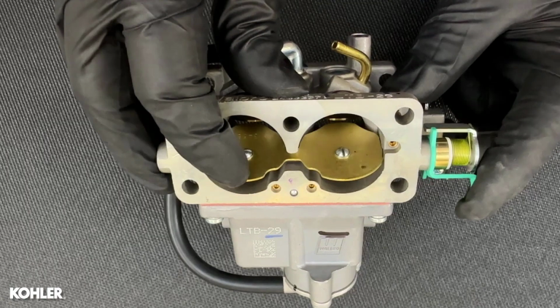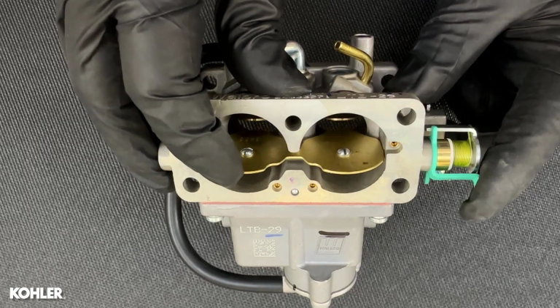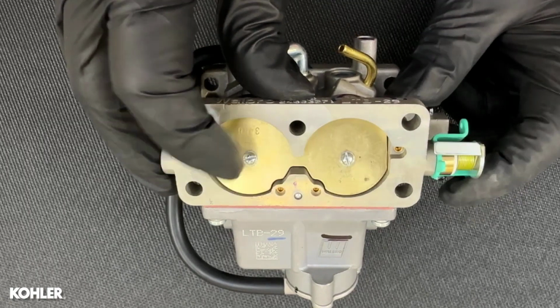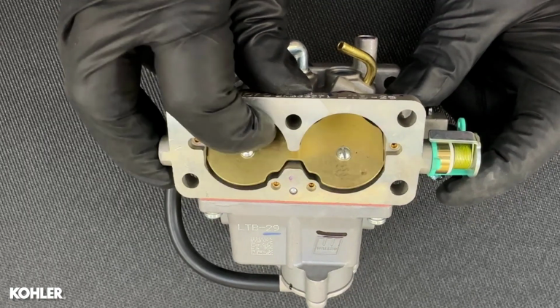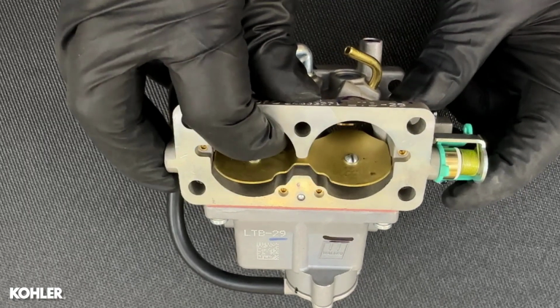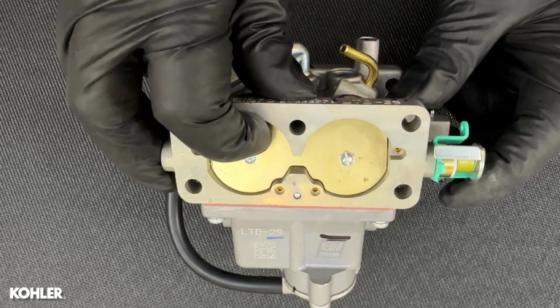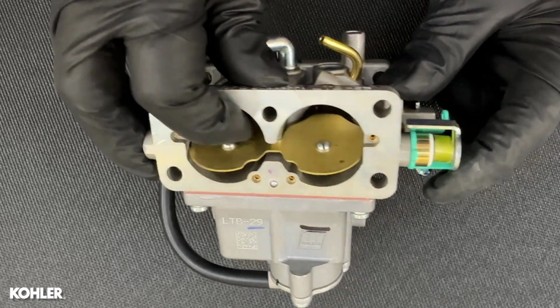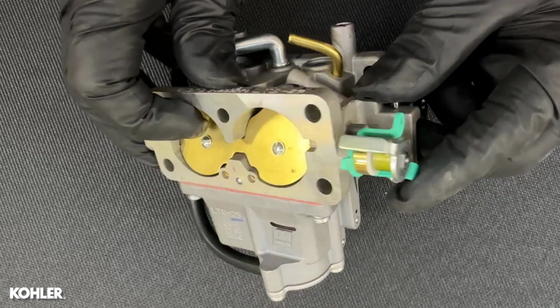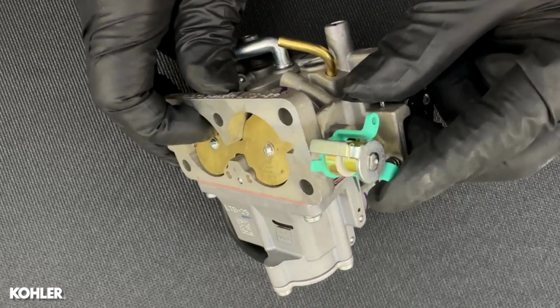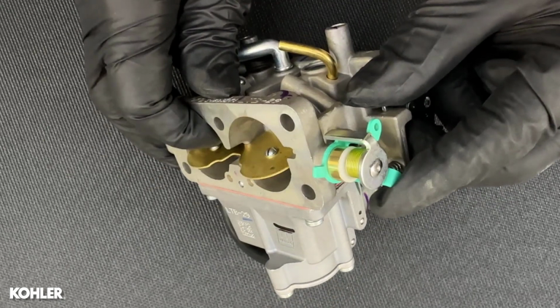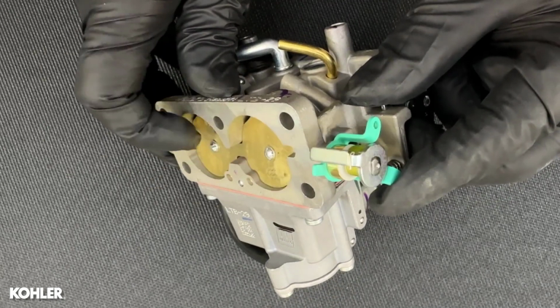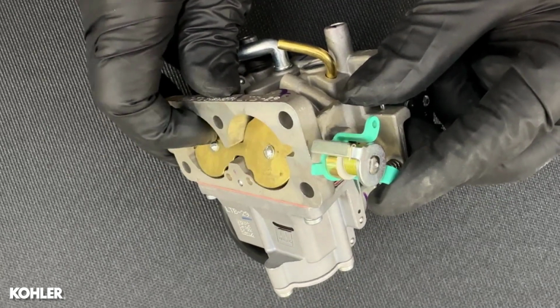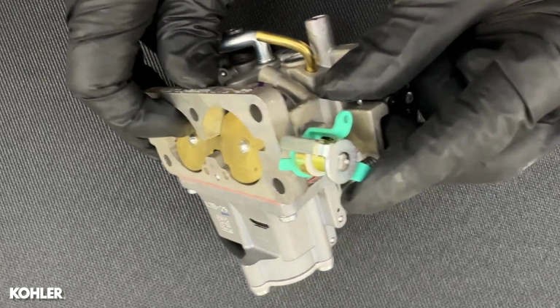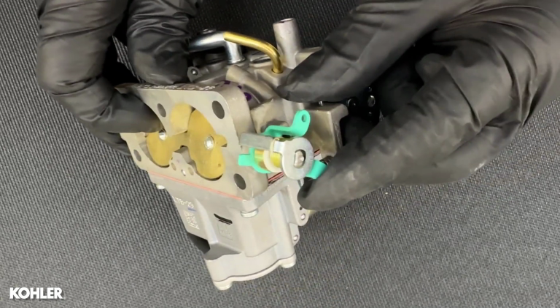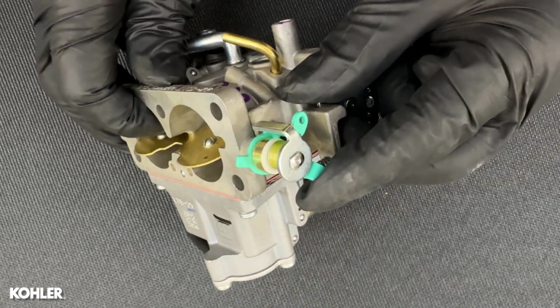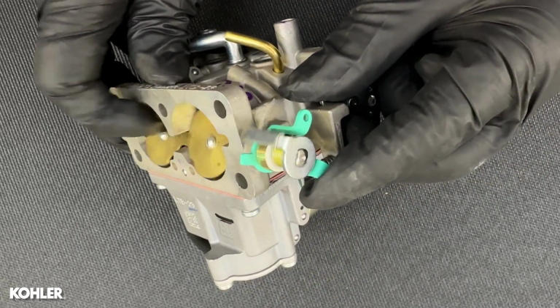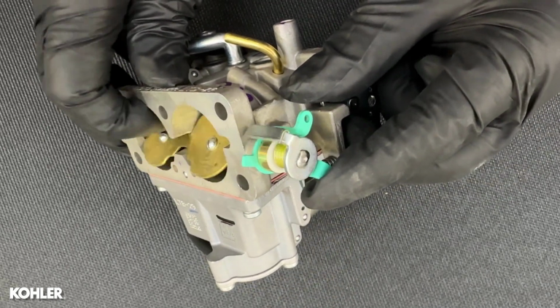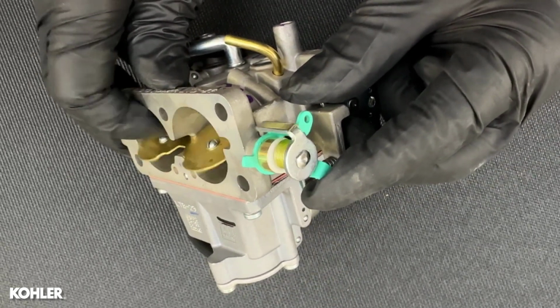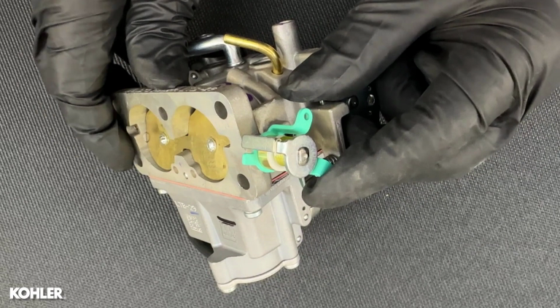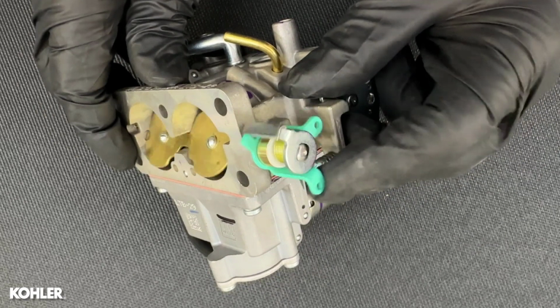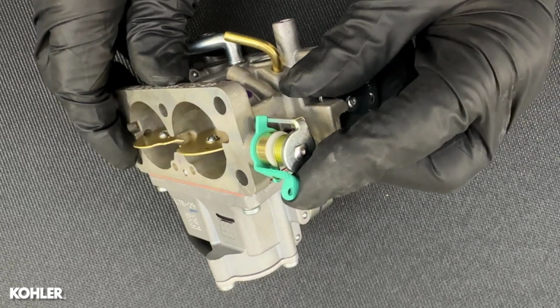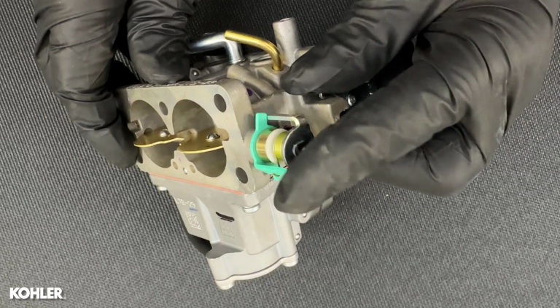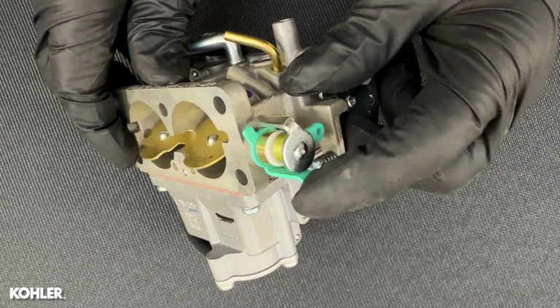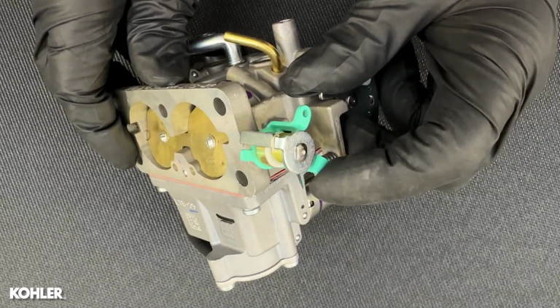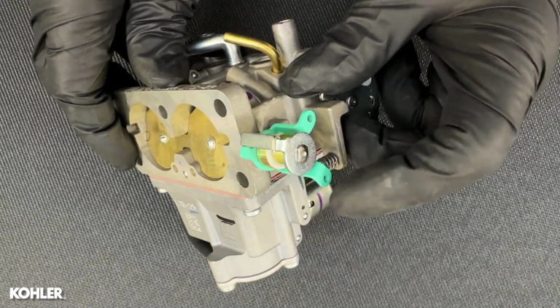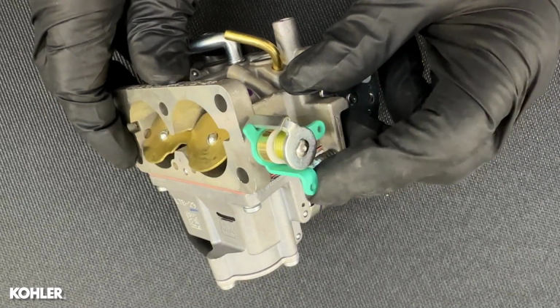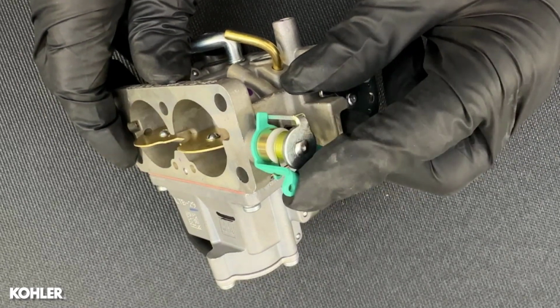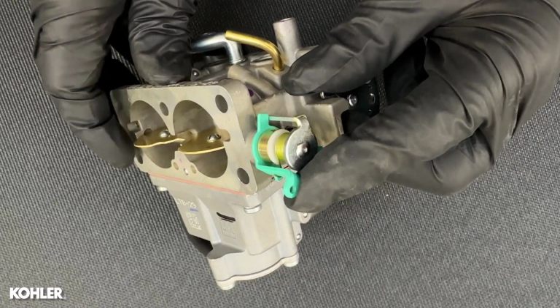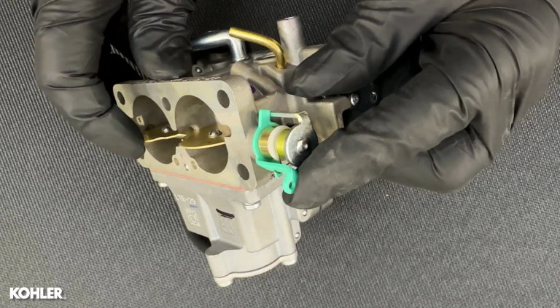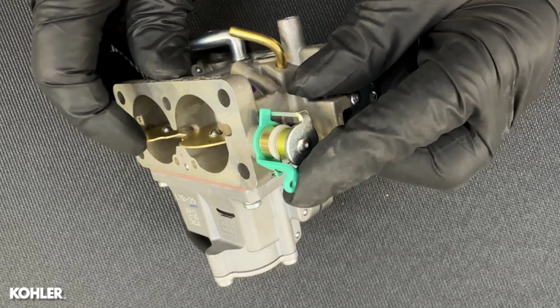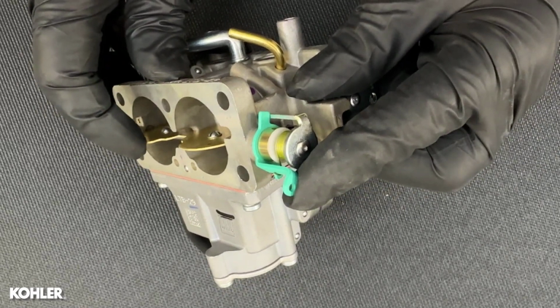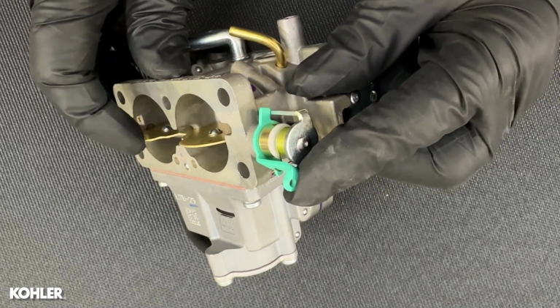It has a self-relieving choke design, meaning the choke shaft is spring-loaded. This type of choke shaft needs to remain free of corrosion and varnish that could seize the shaft and prevent the choke from closing.